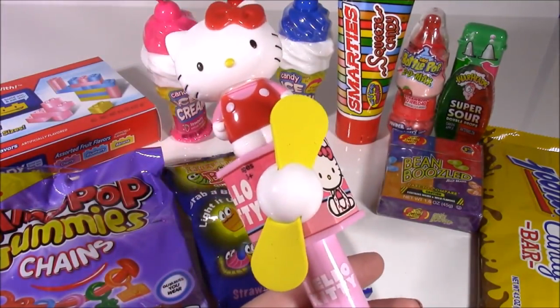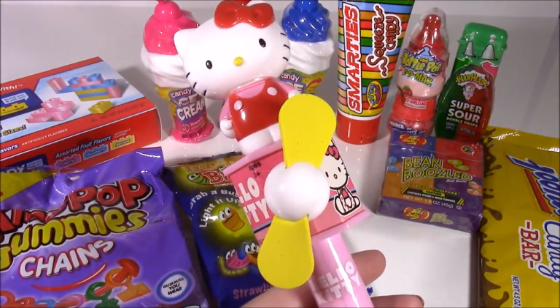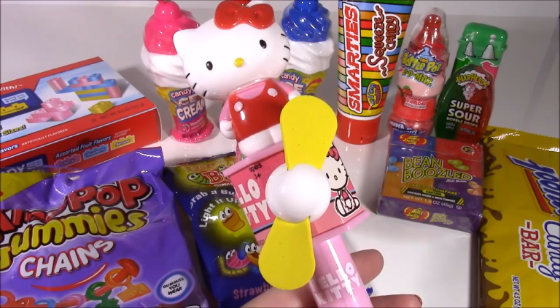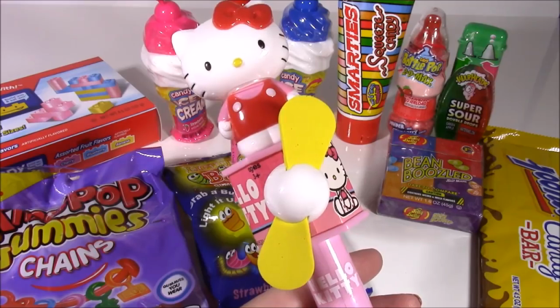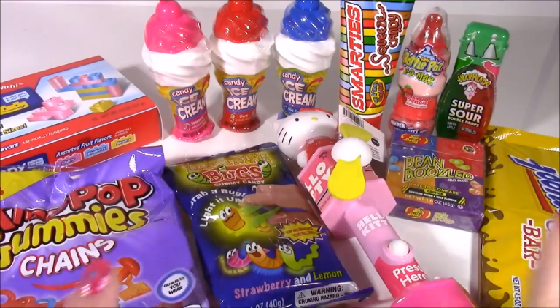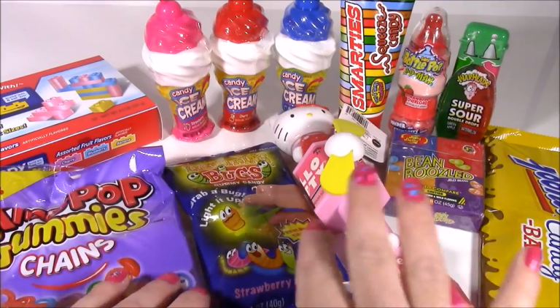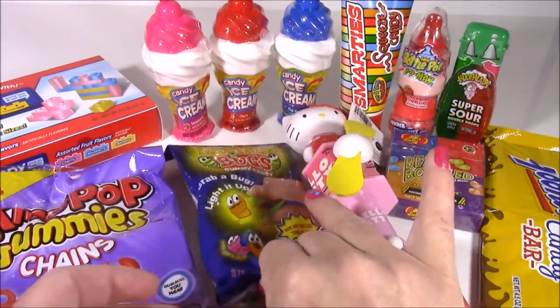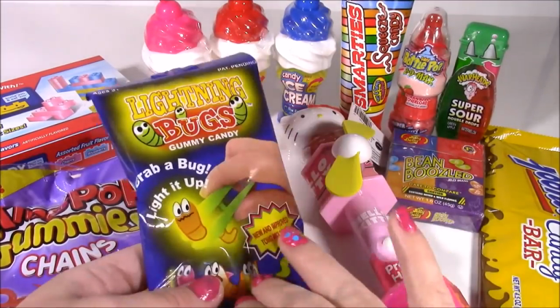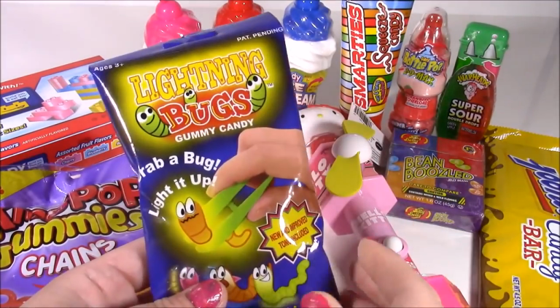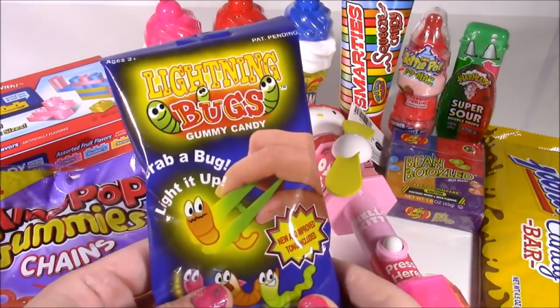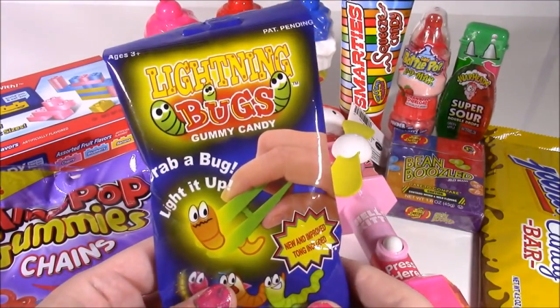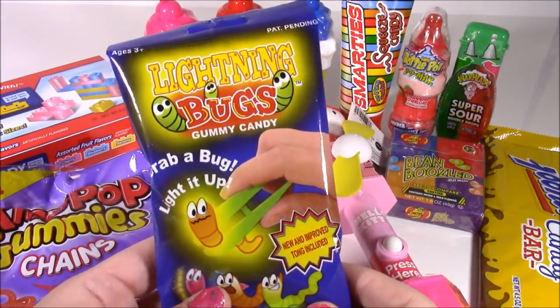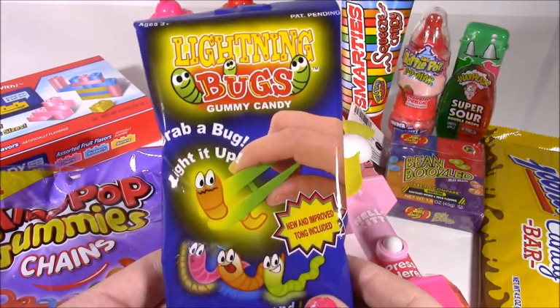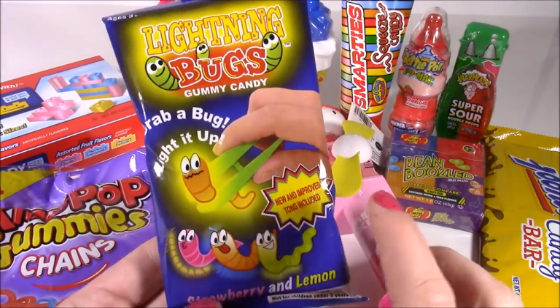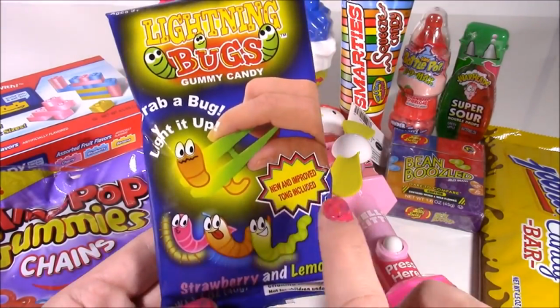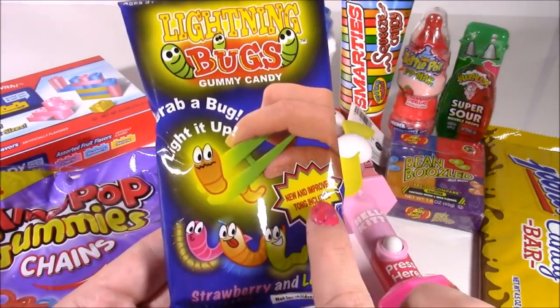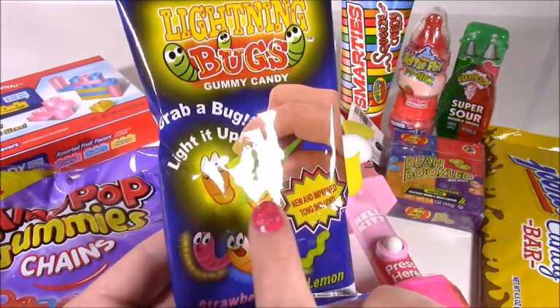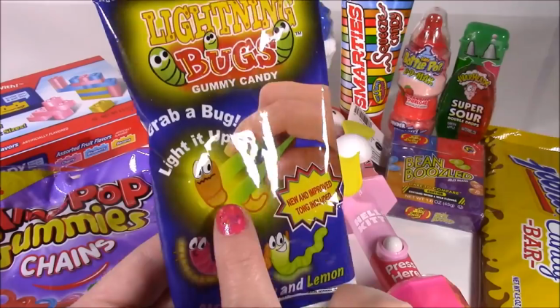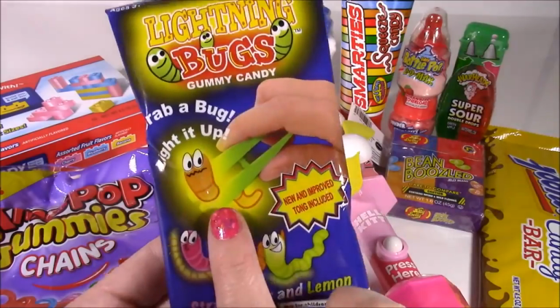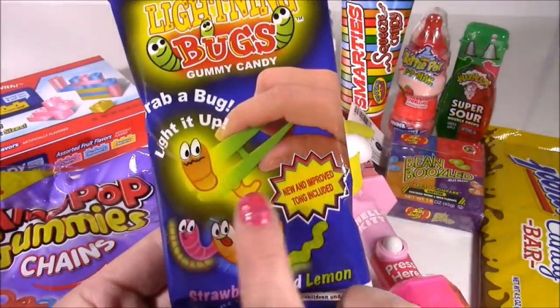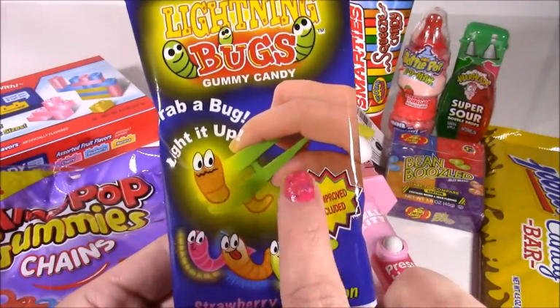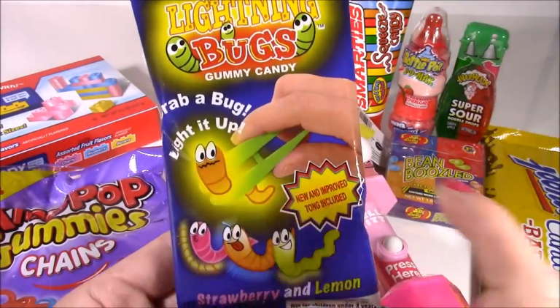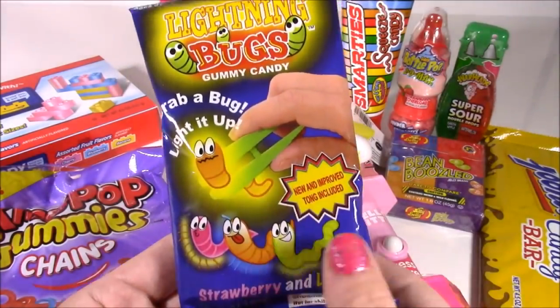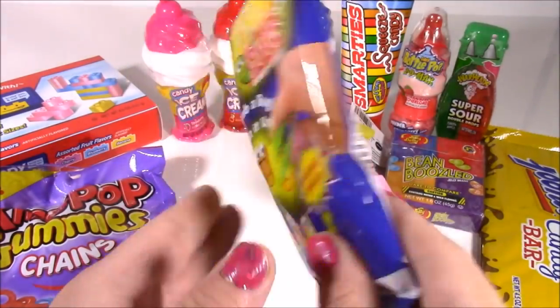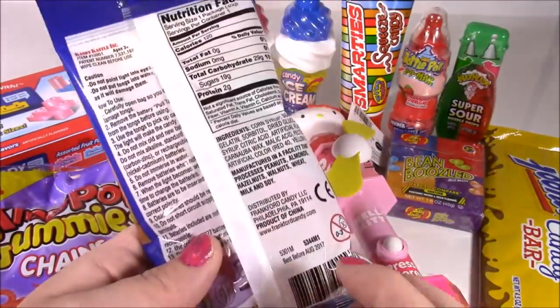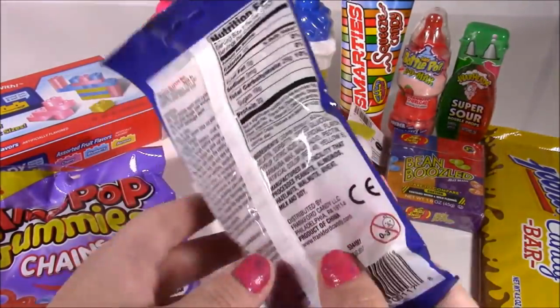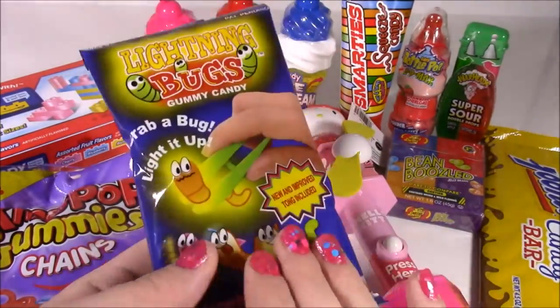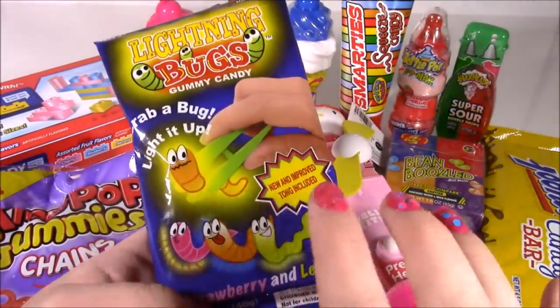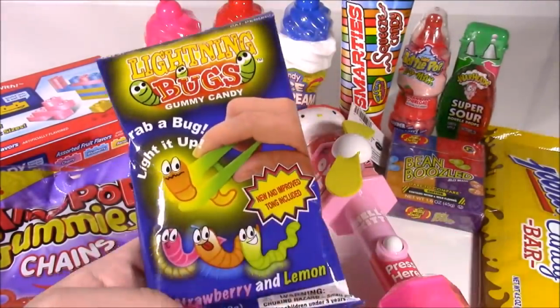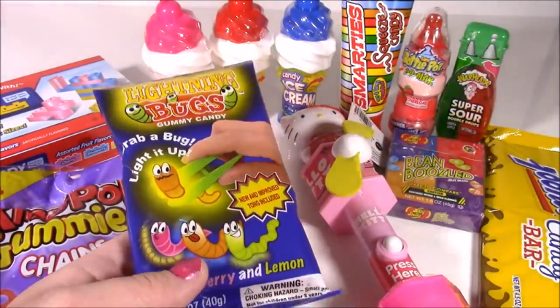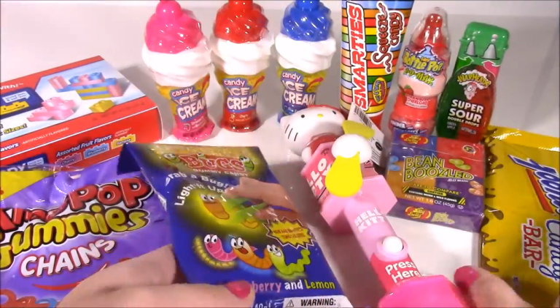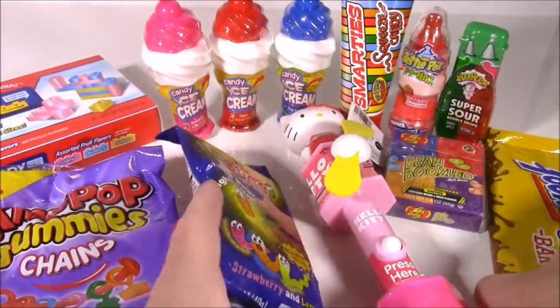So cute! And look at these ones — these are Lightning Bugs Gummy Candy. You light up the candy with that little stick. These are so cool, cannot wait to see how that works.